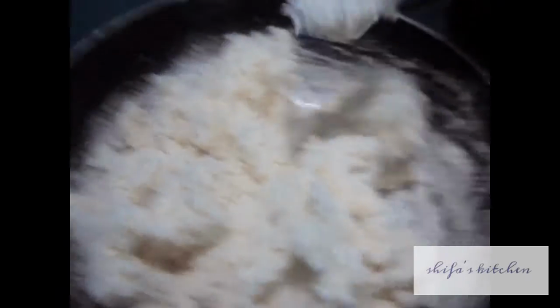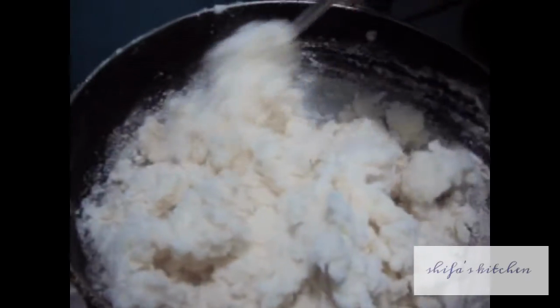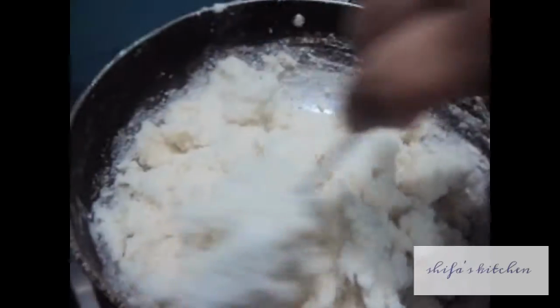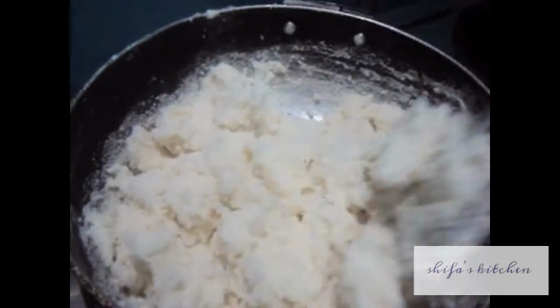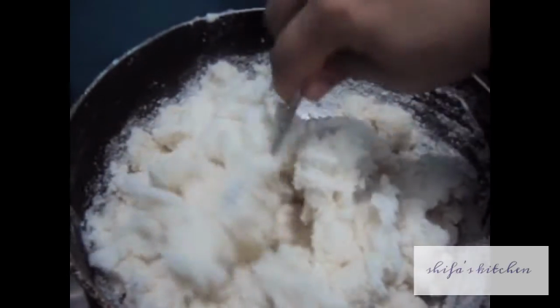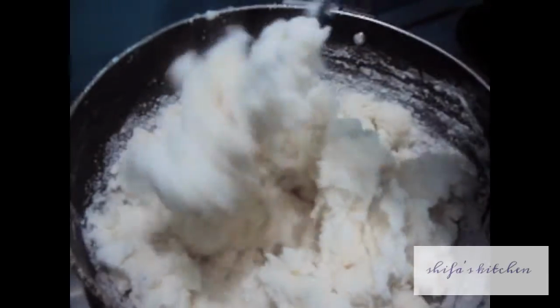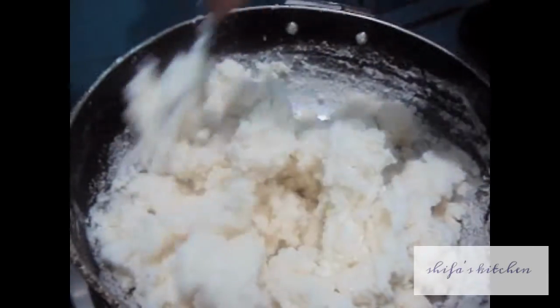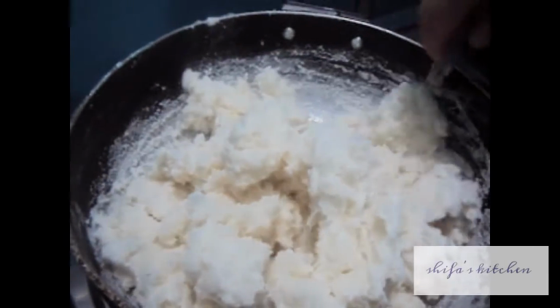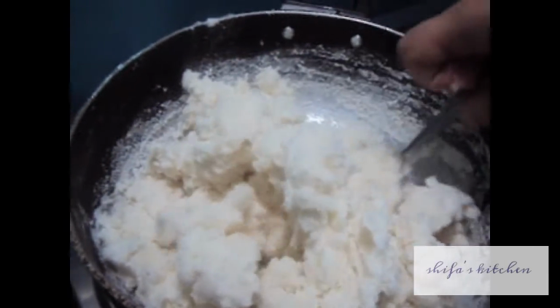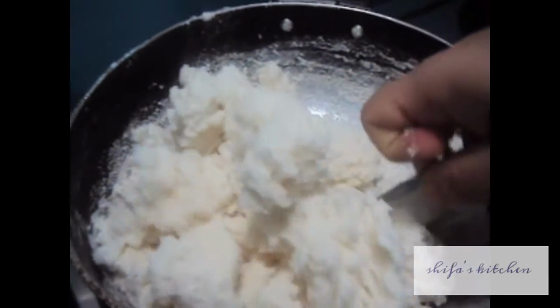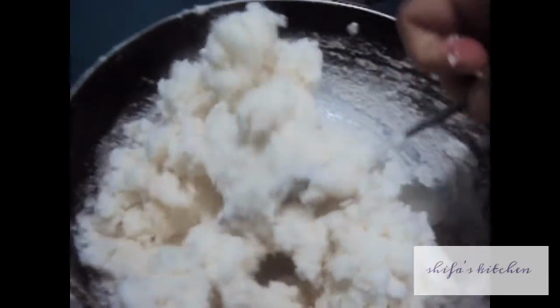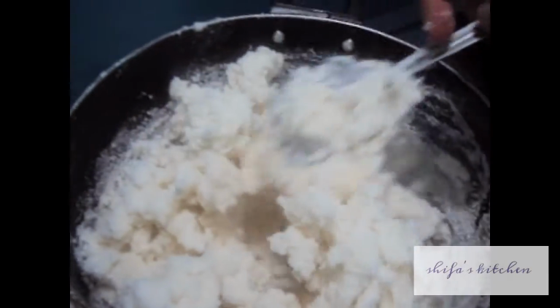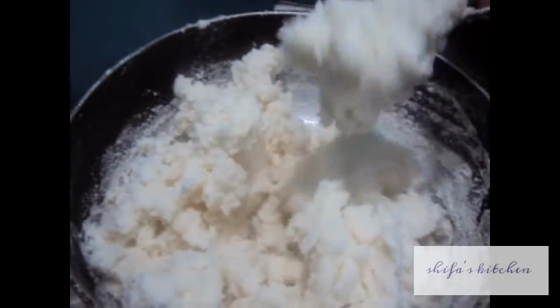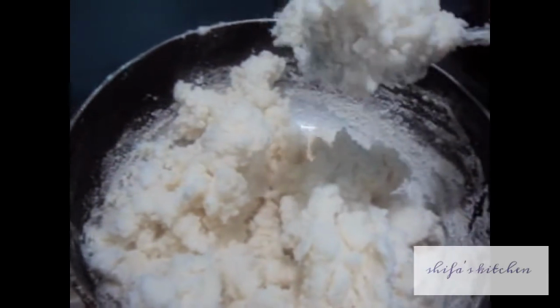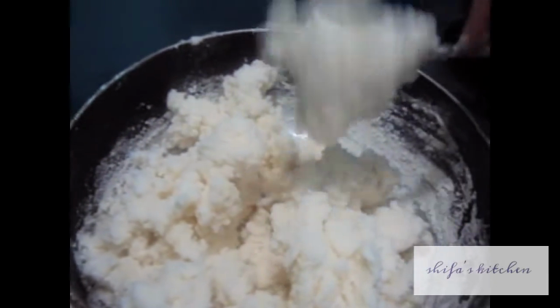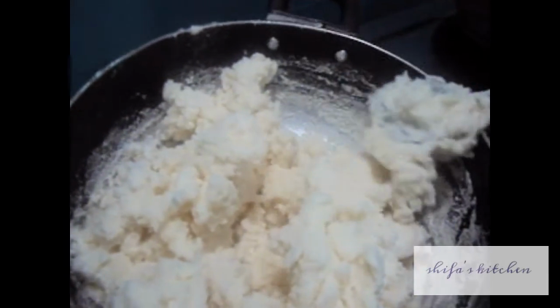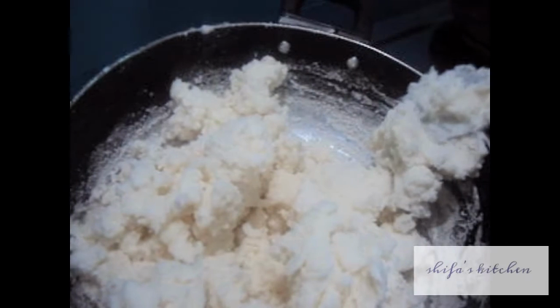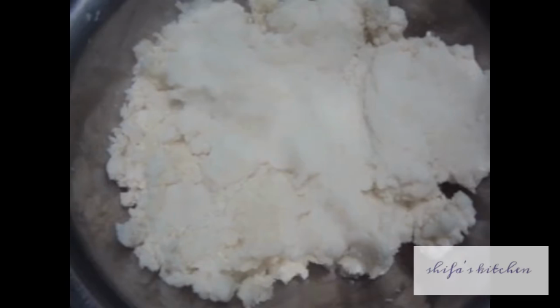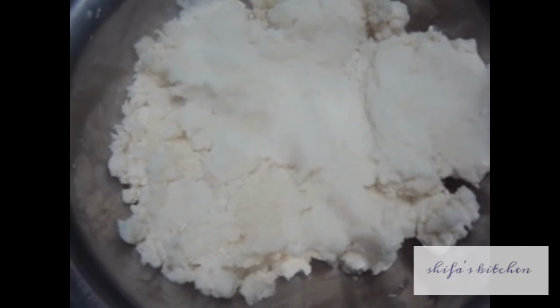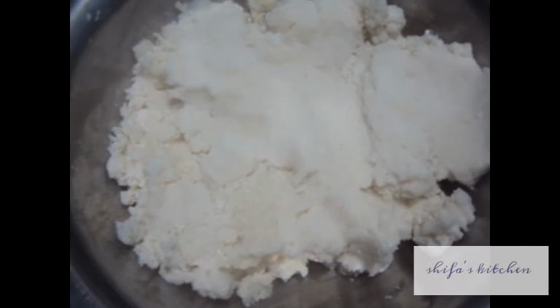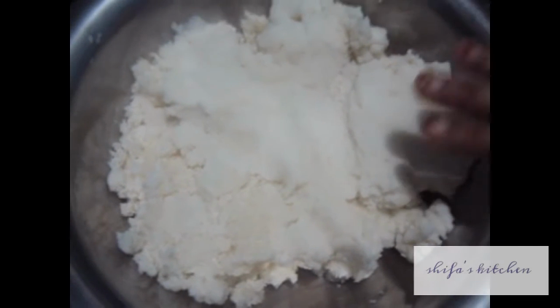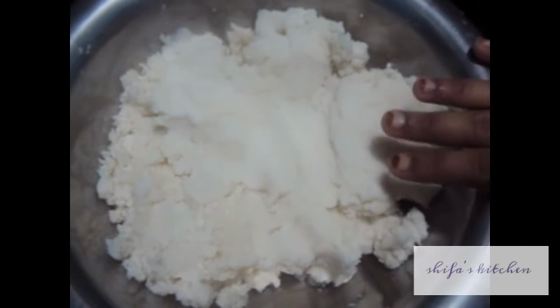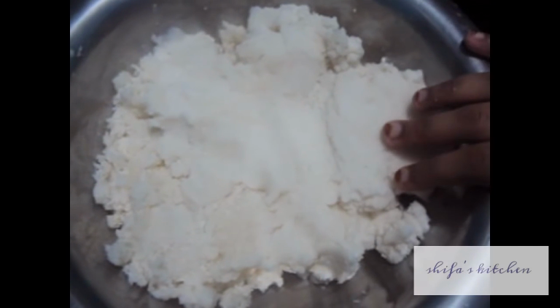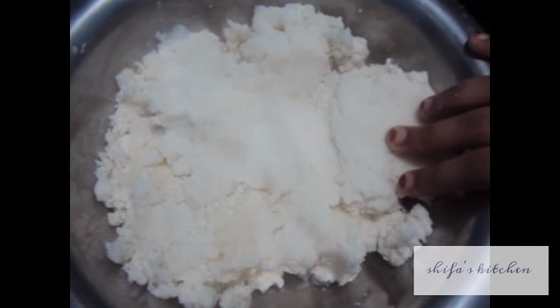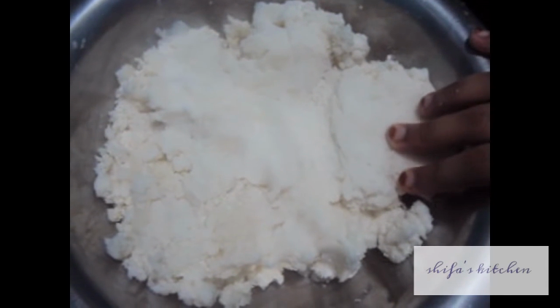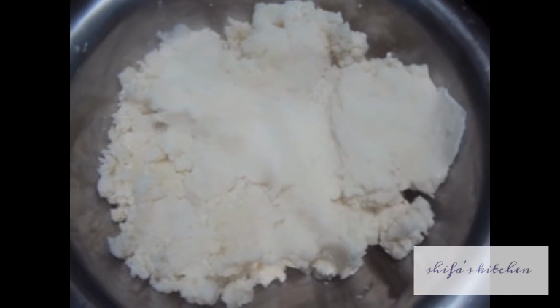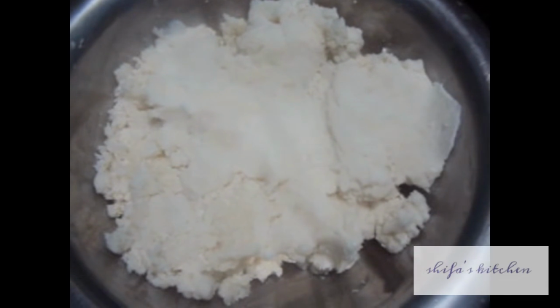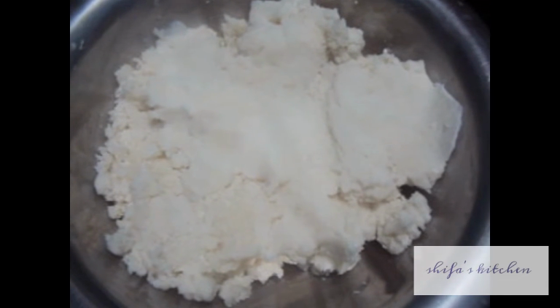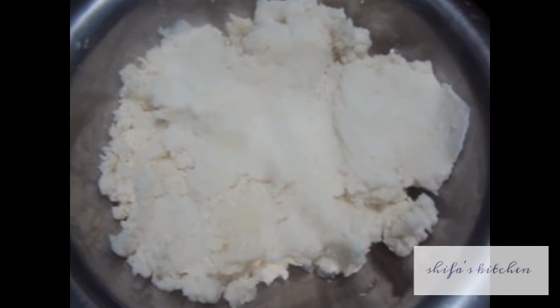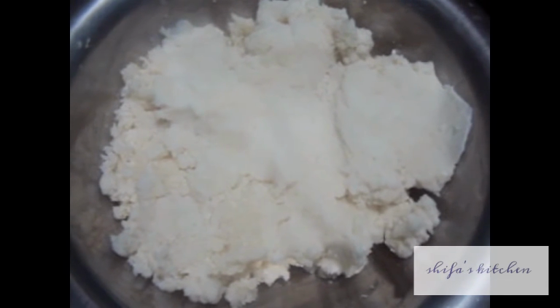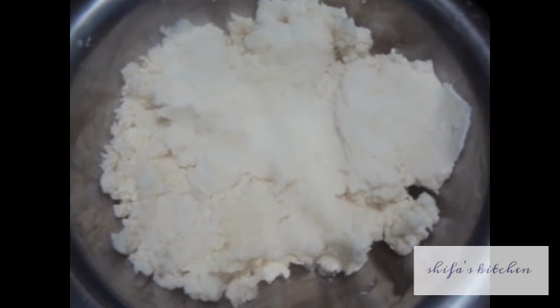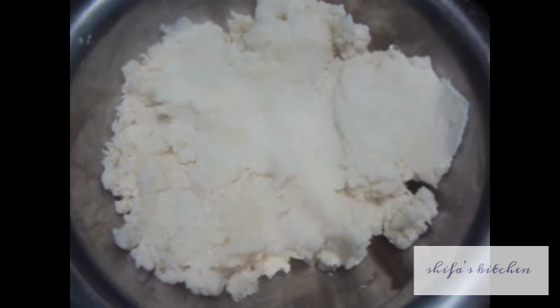As soon as the flour color changes, remove it onto a dish and let it cool for 5 to 6 minutes. Keep the rice flour mixture to rest for 10 minutes and let it cool.